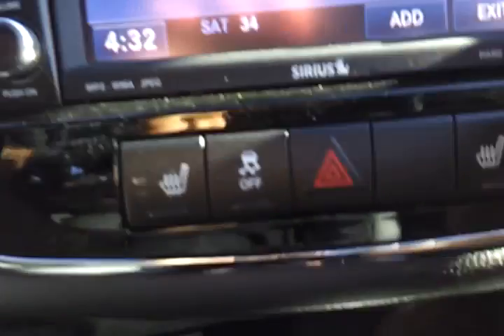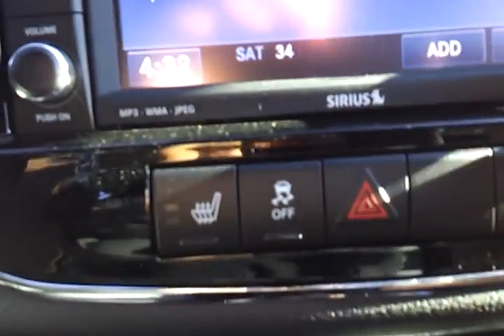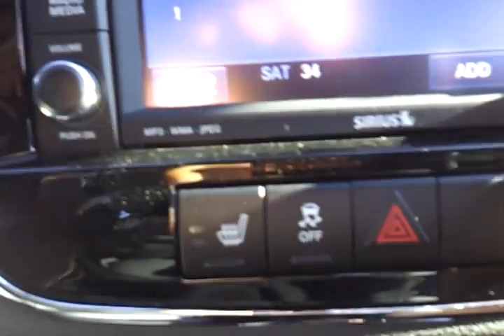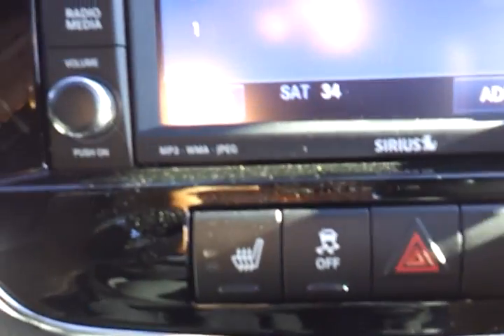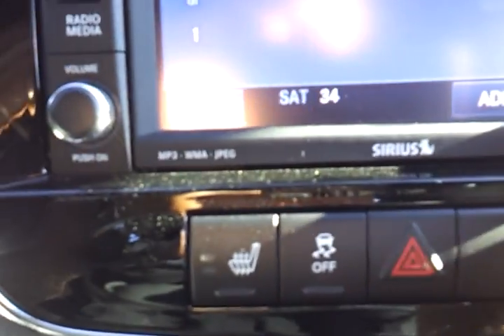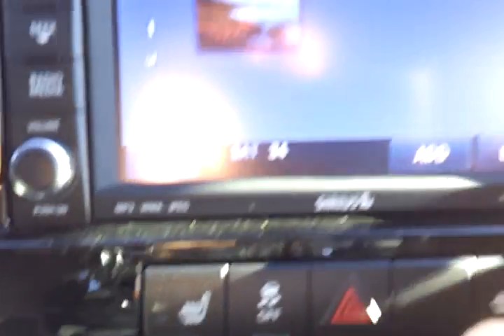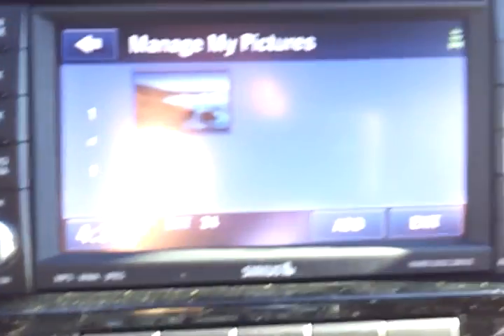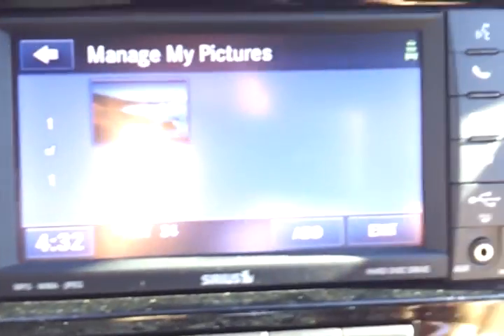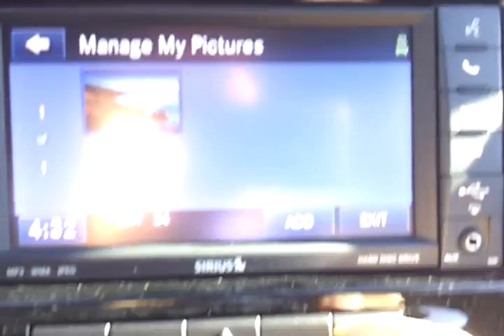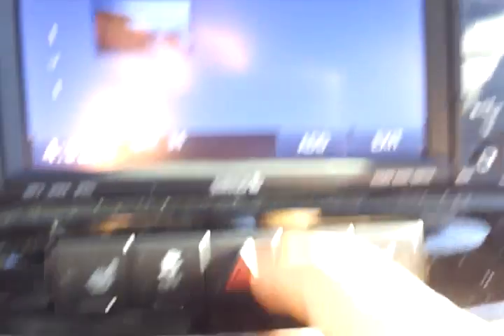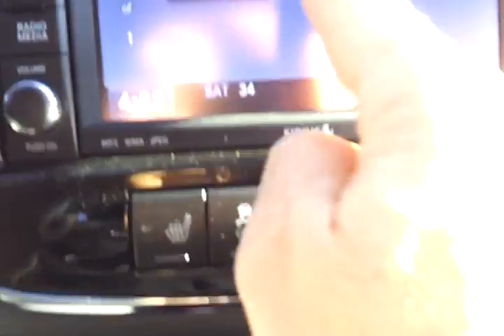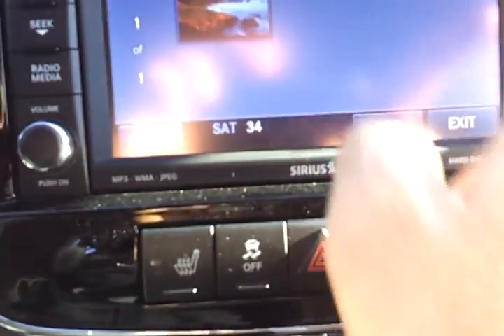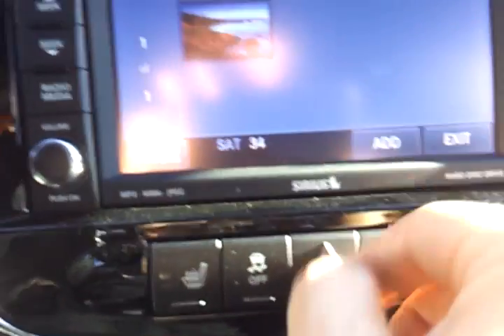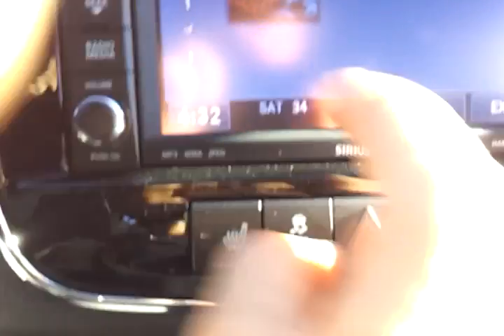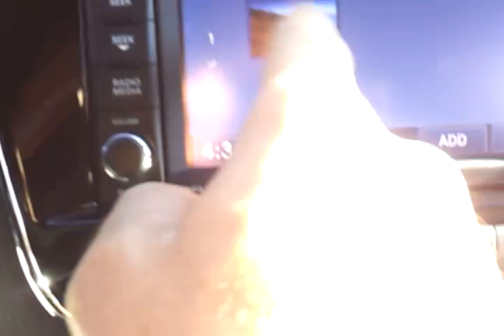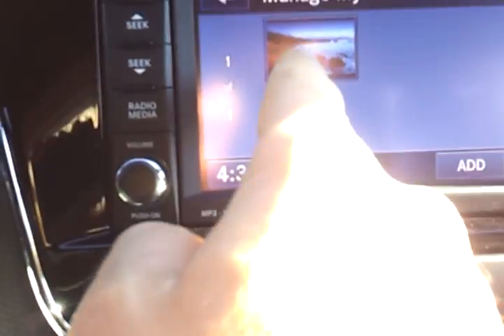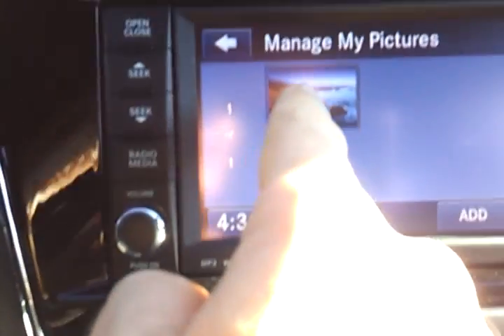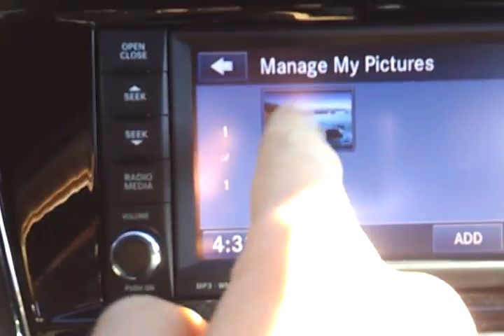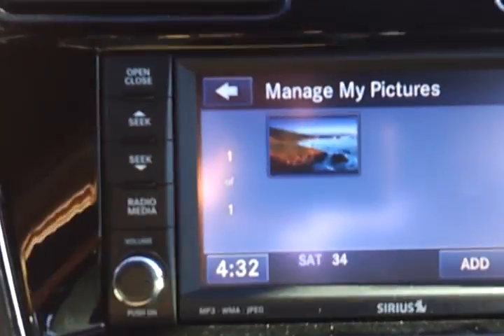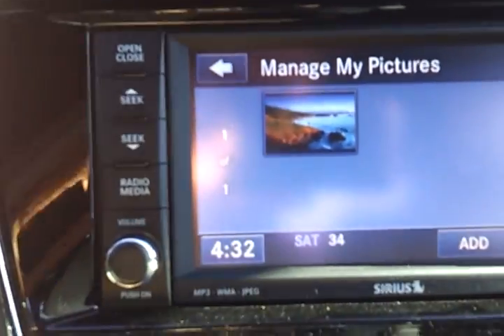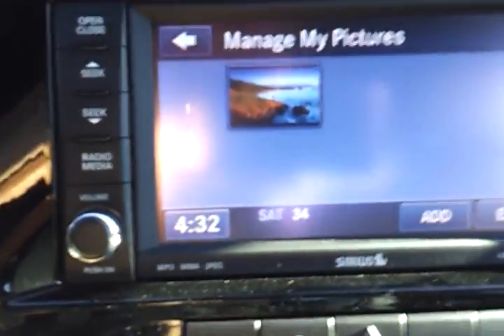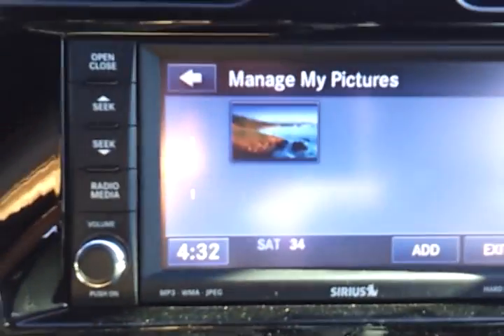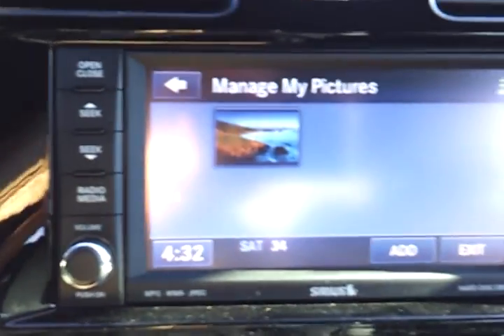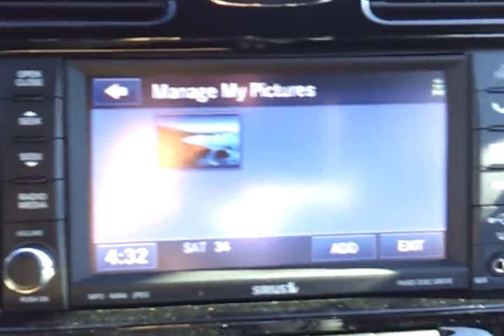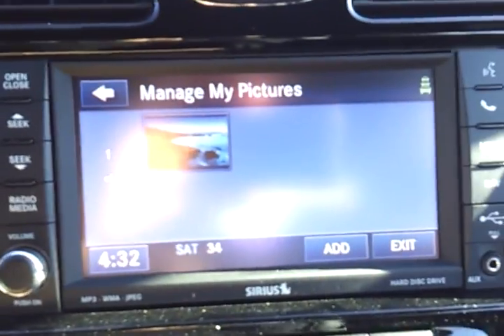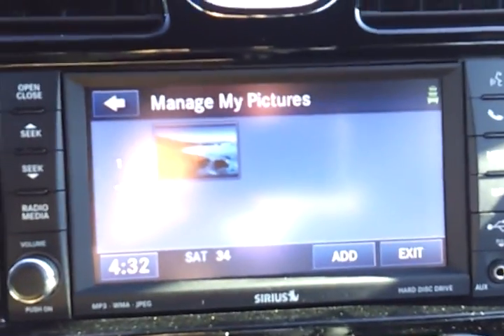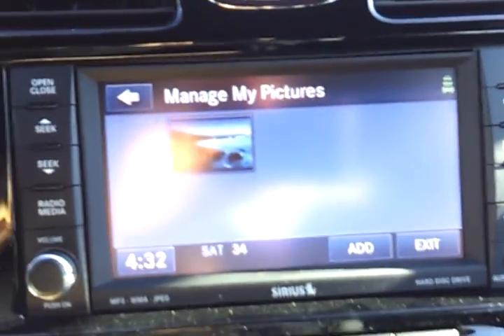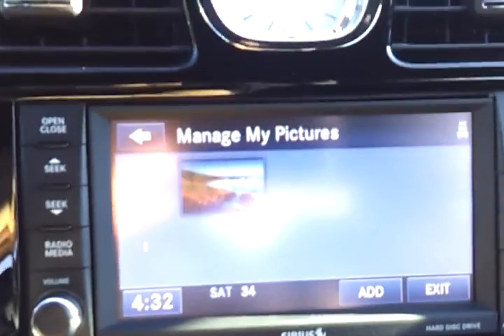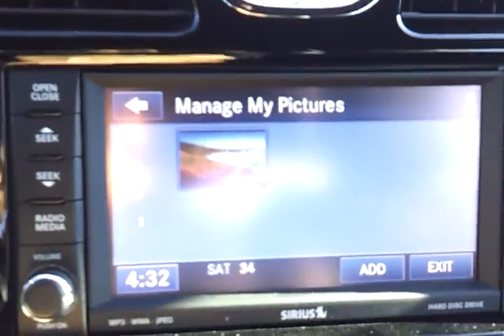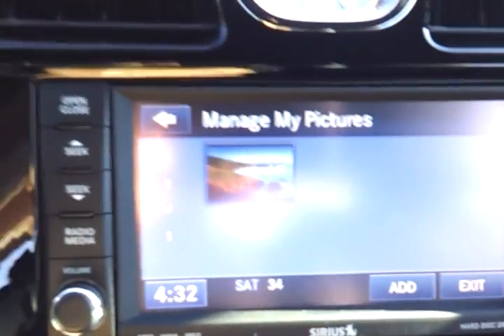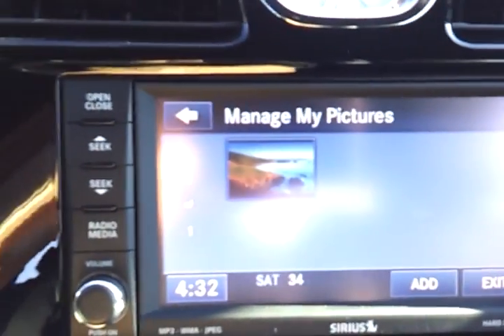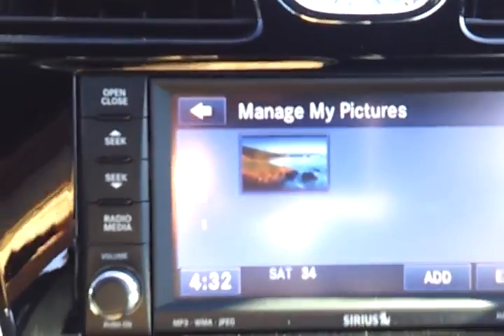You can add as many photos as you want, up to seven of them. This picture right here cannot be erased from the hard drive because it is hard coded onto it.